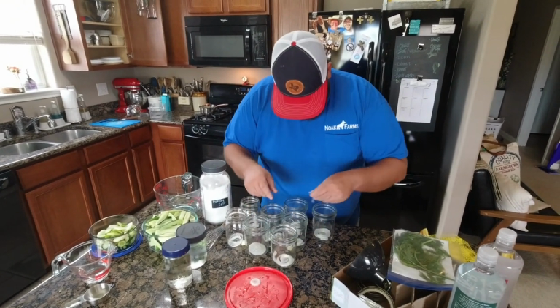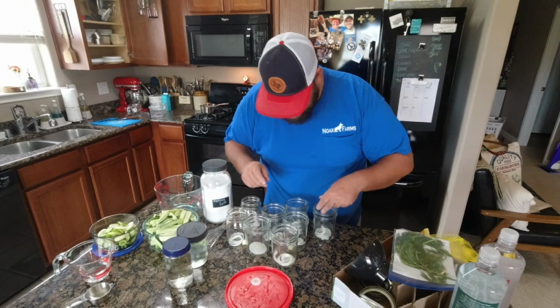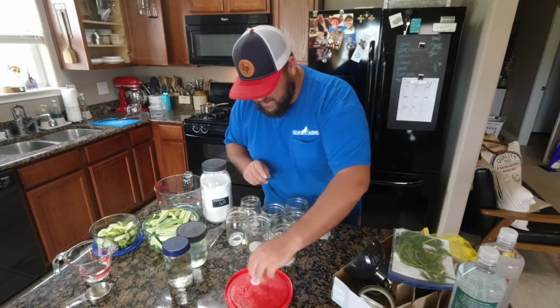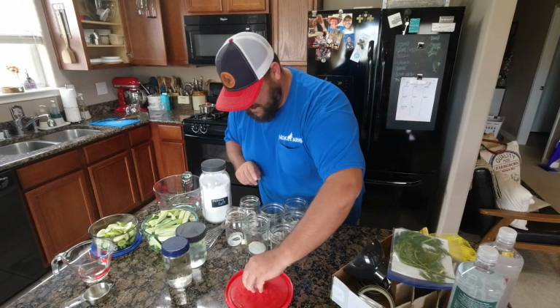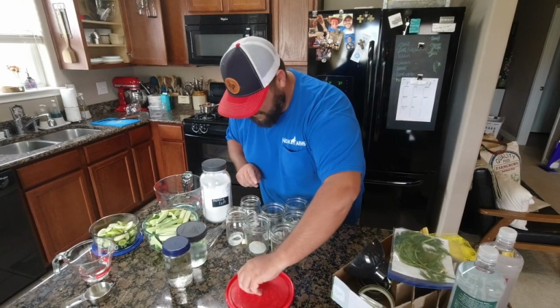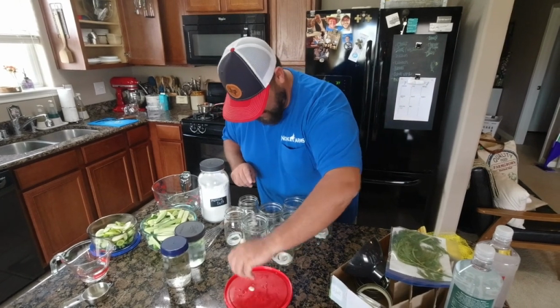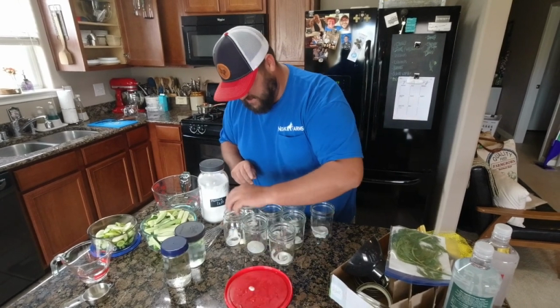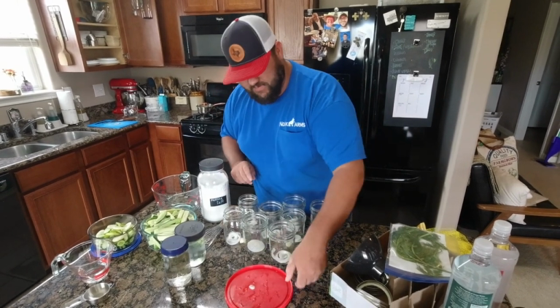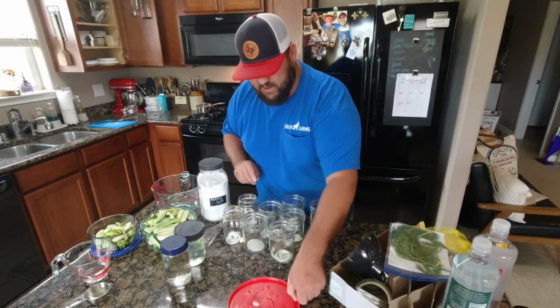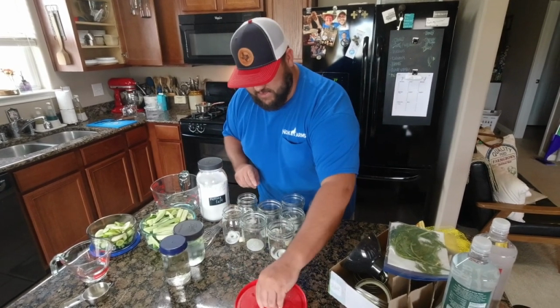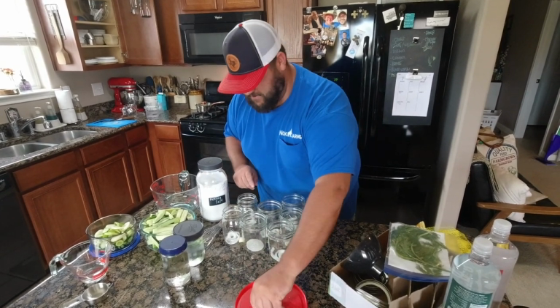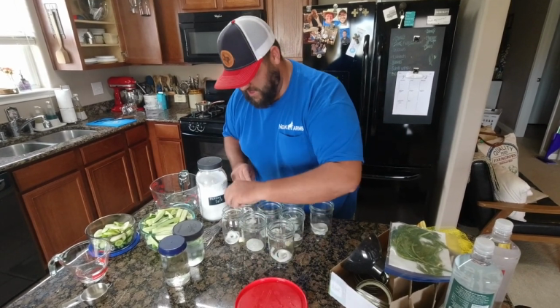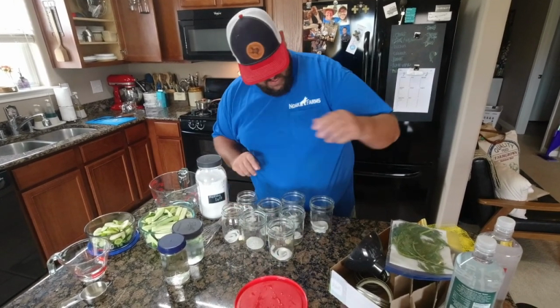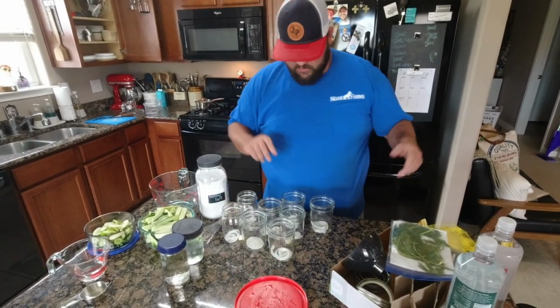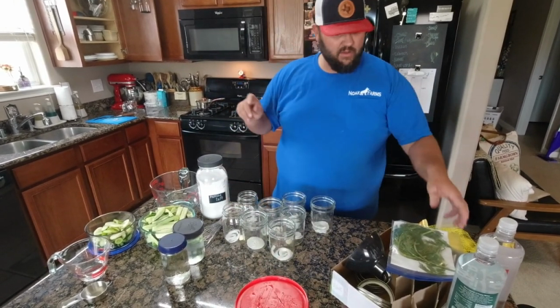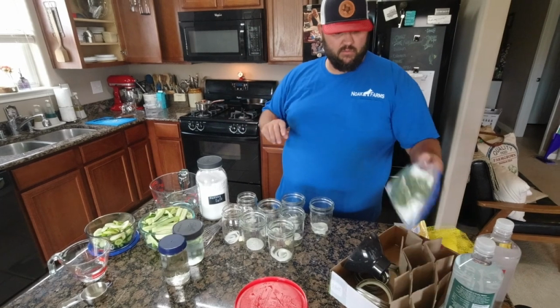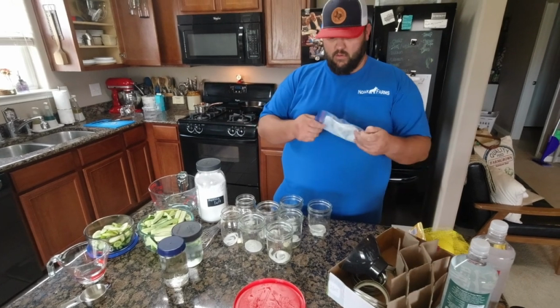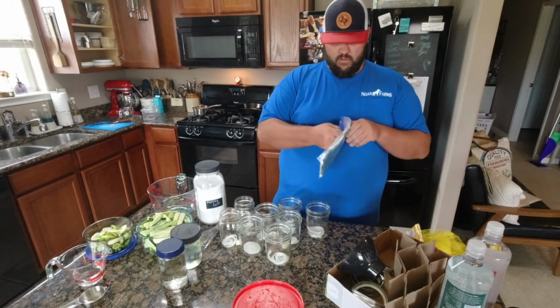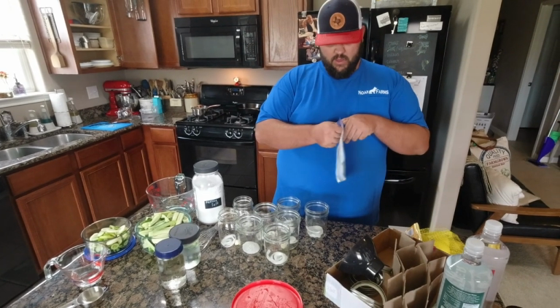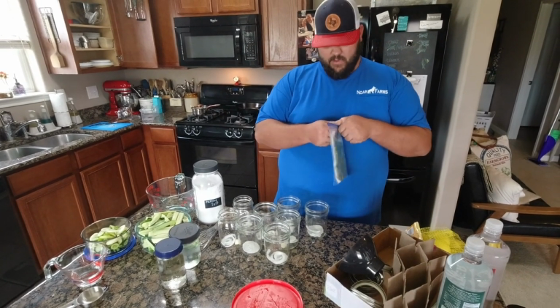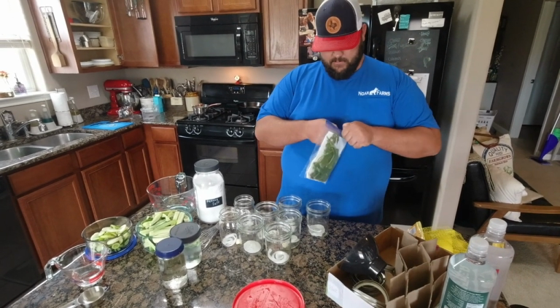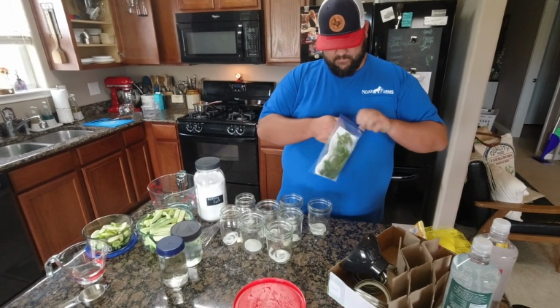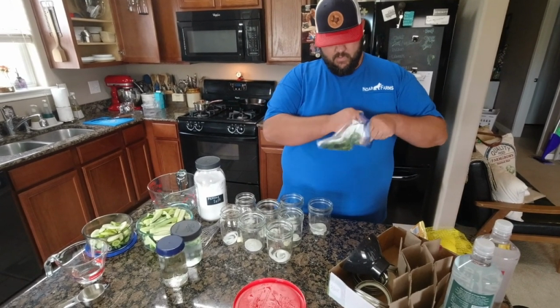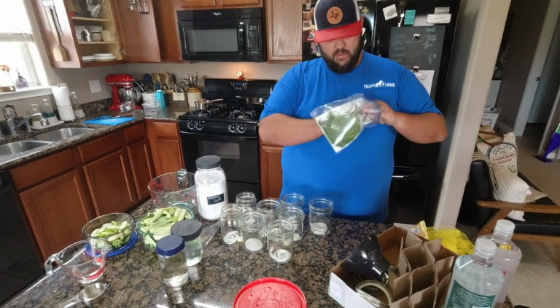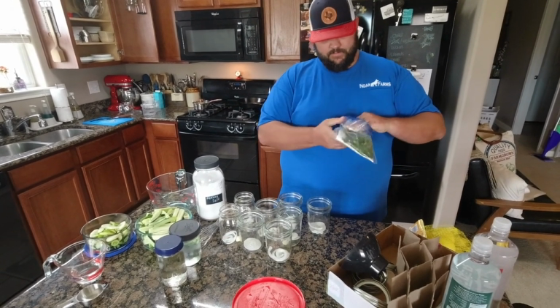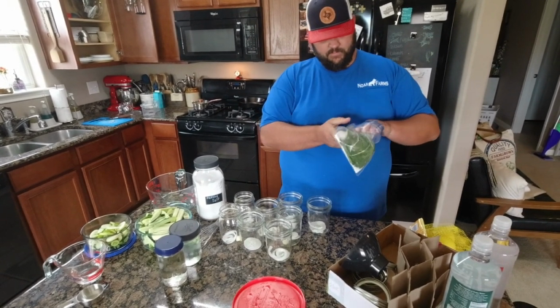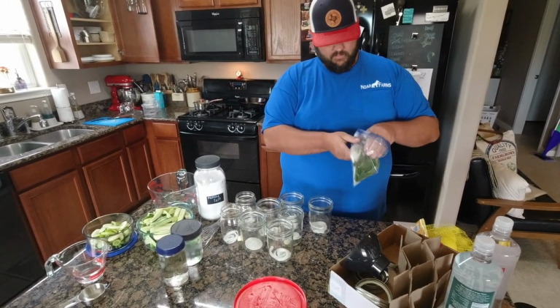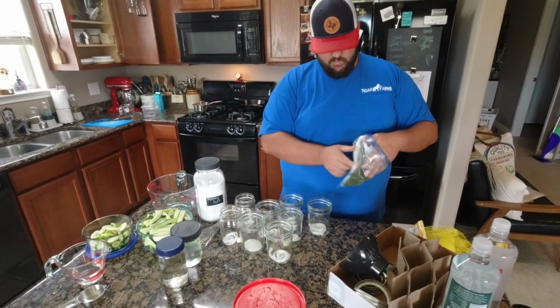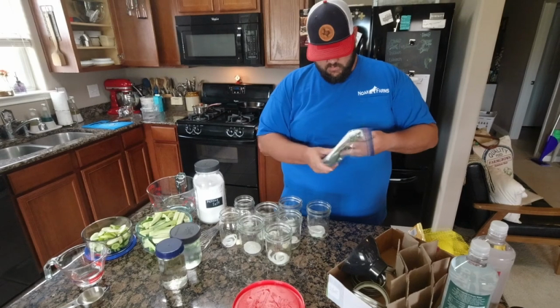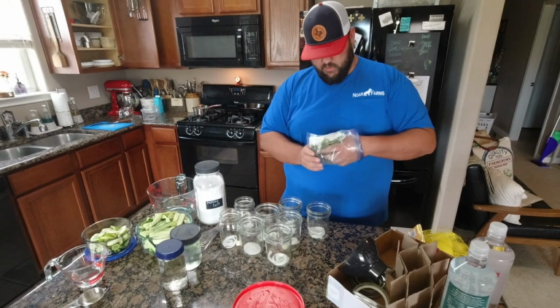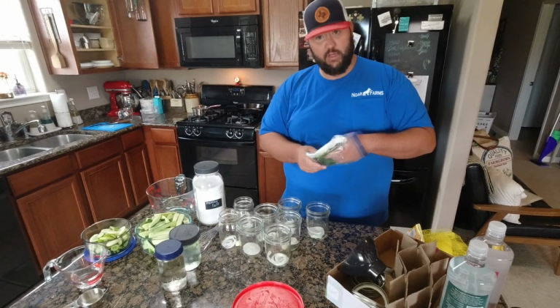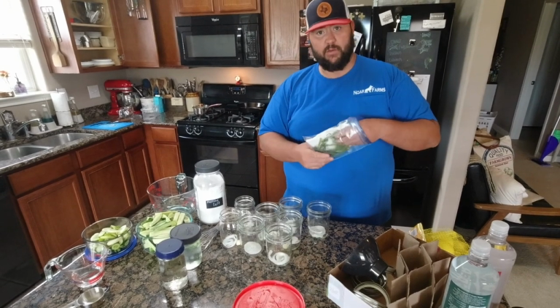My hands are gonna smell like onions and garlic for a week. All right, so we got that. Now we got our dill - we're gonna add those in the bottom, we'll kind of just shade all of it.